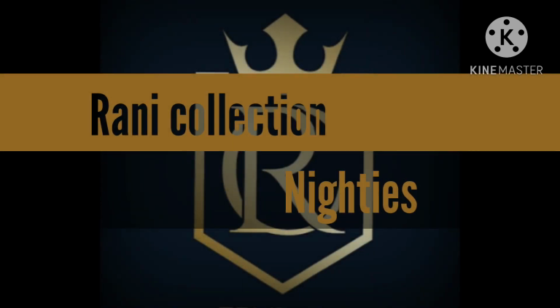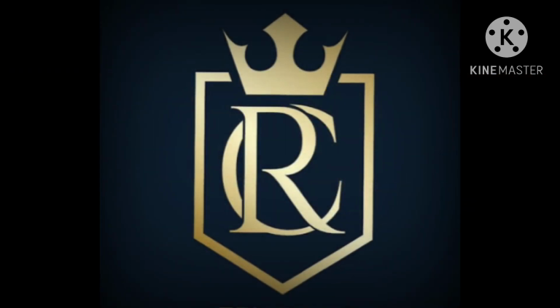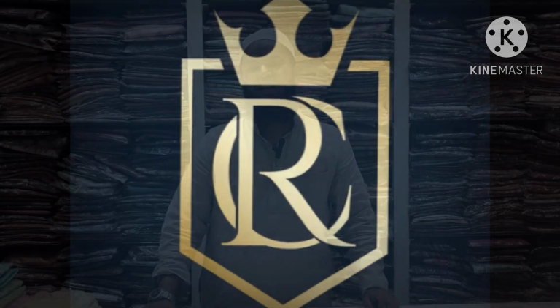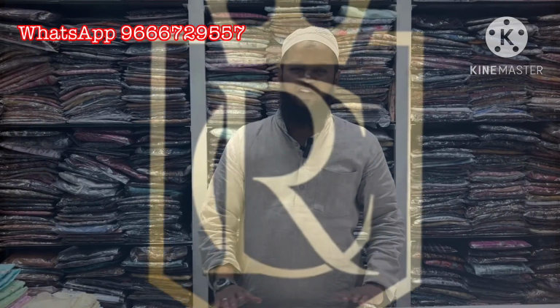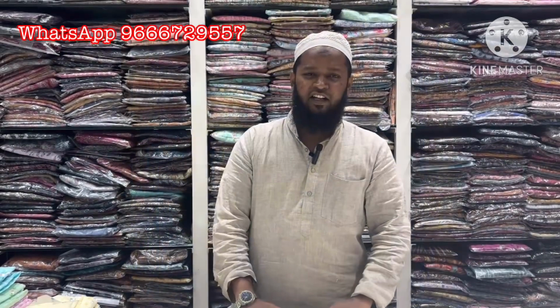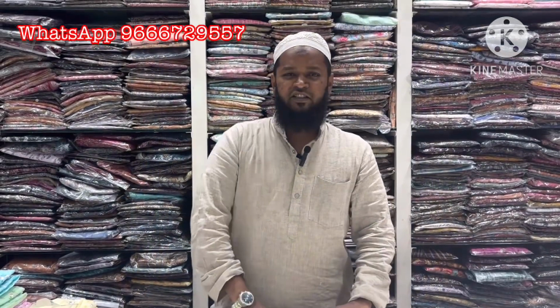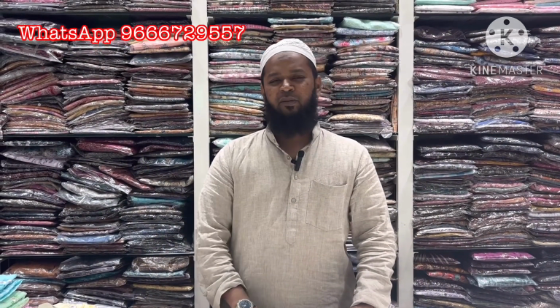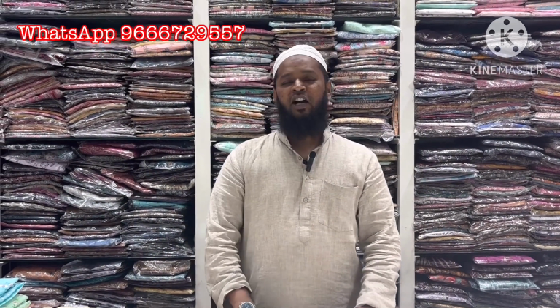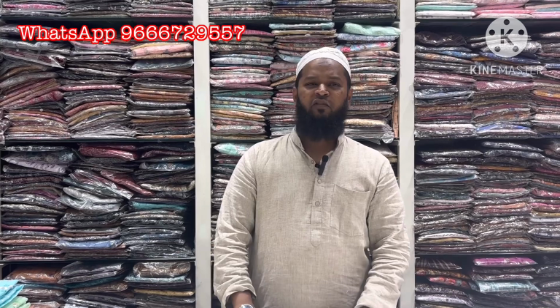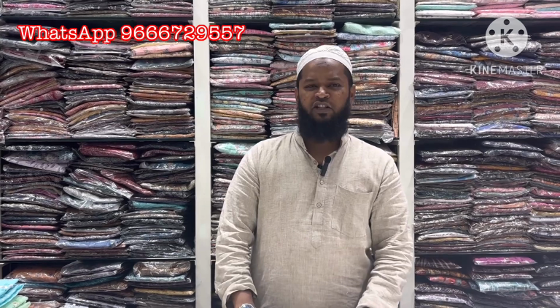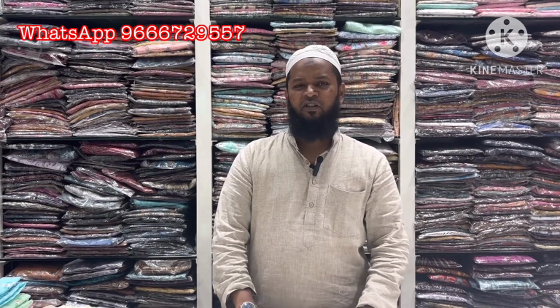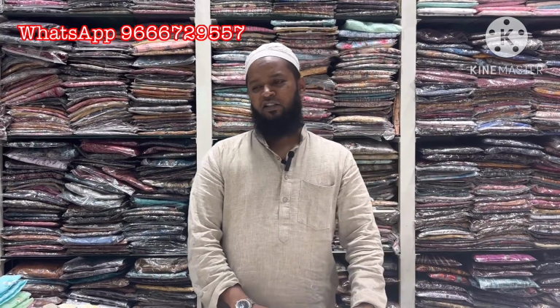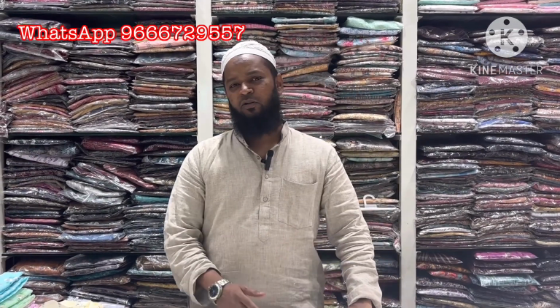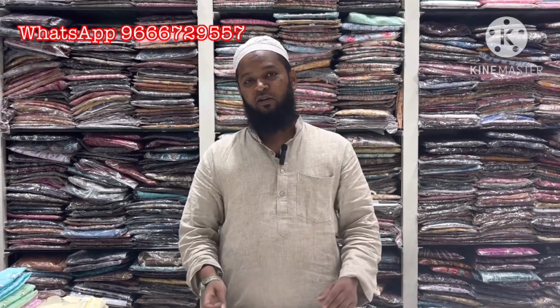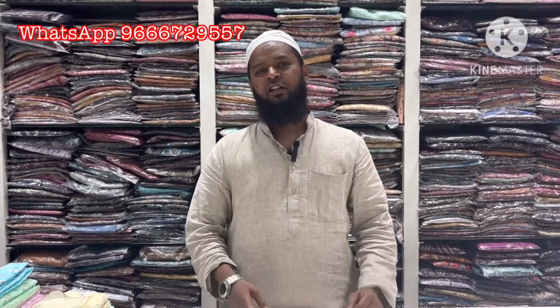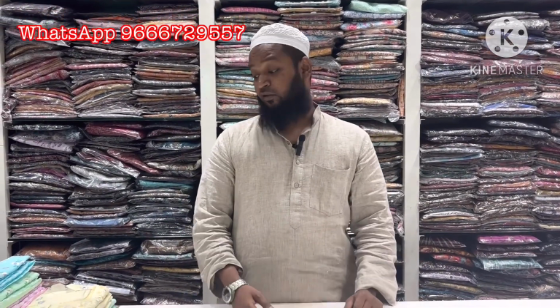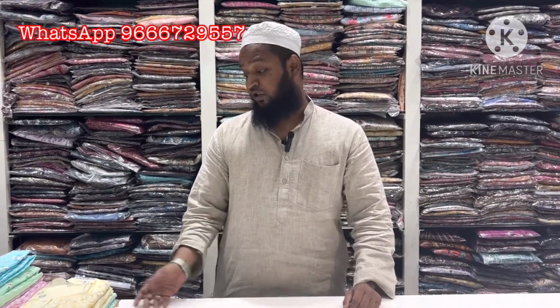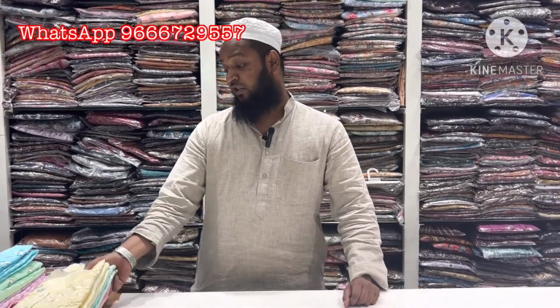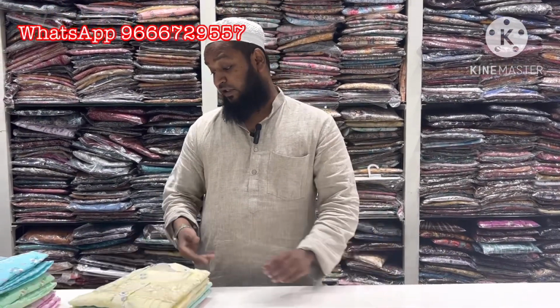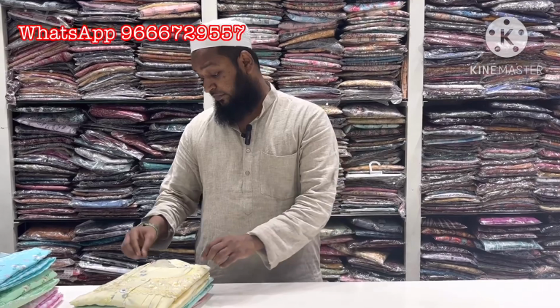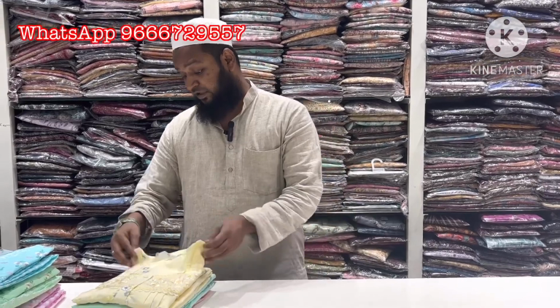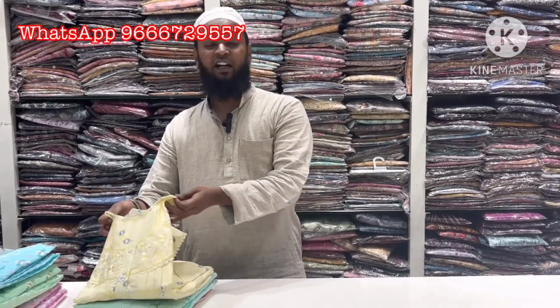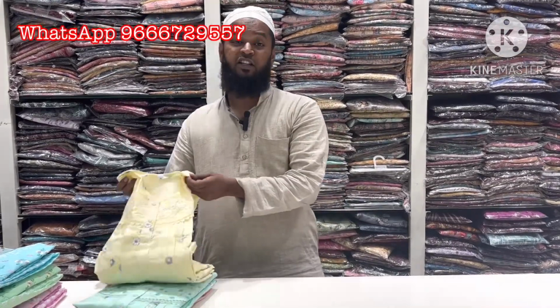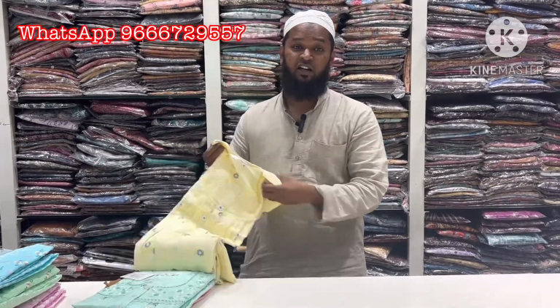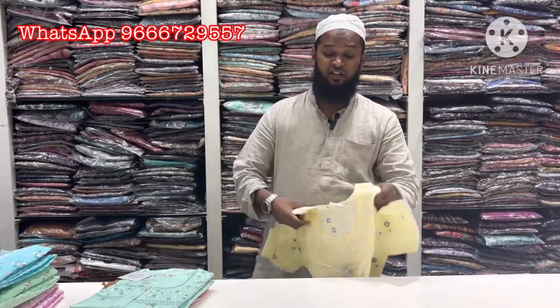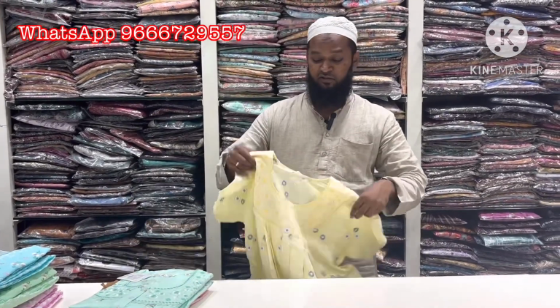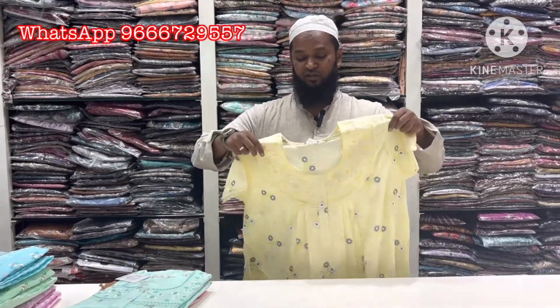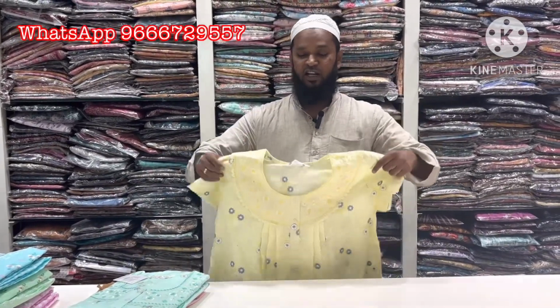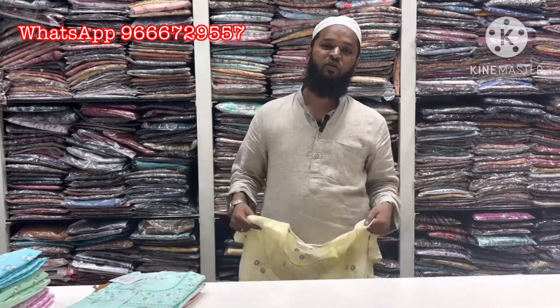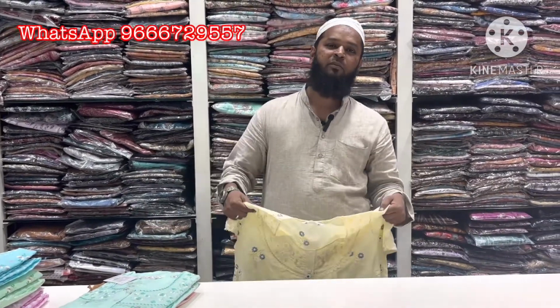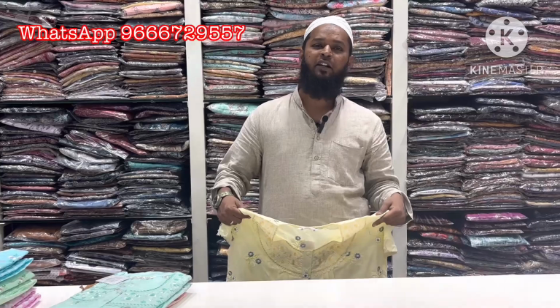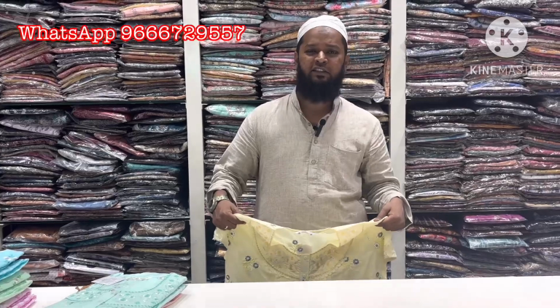Hi friends, welcome back again to Rani Collections. We are going to do an unboxing video, so we are going to show you a Celebrity 90's.